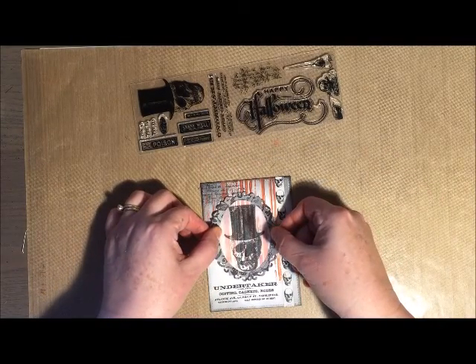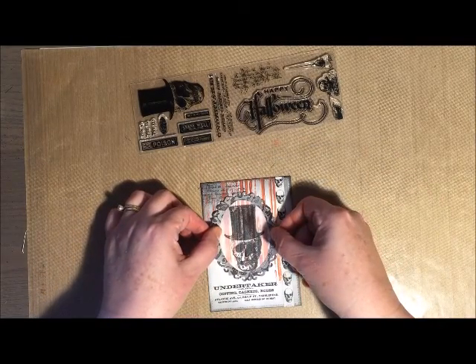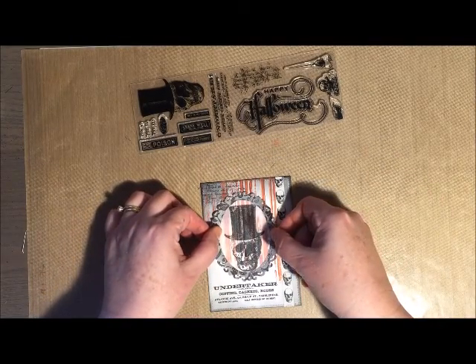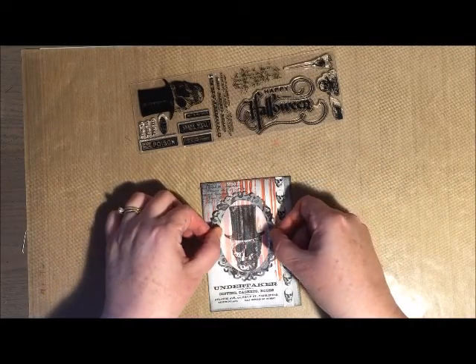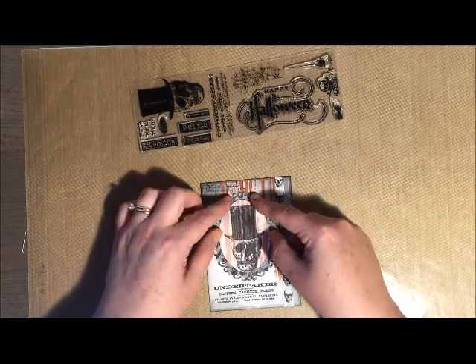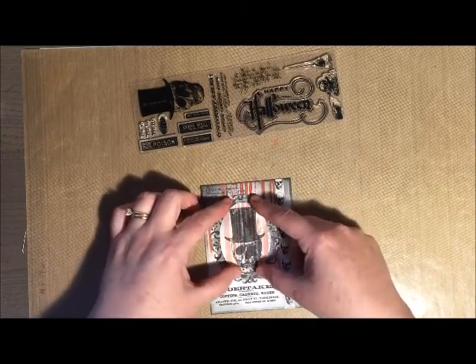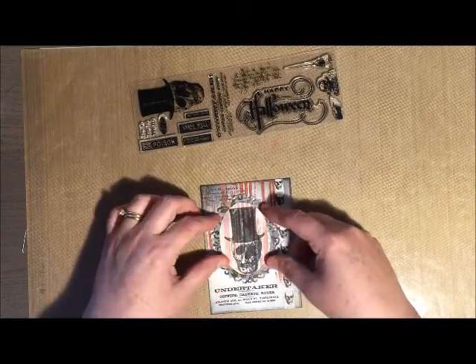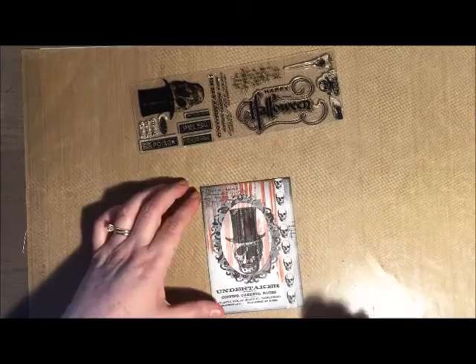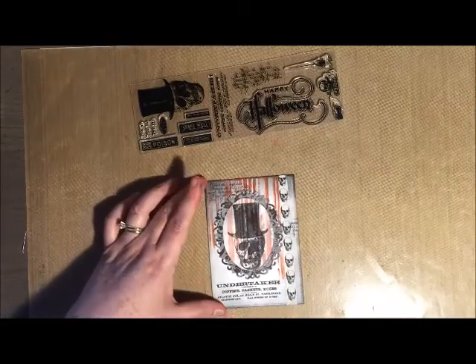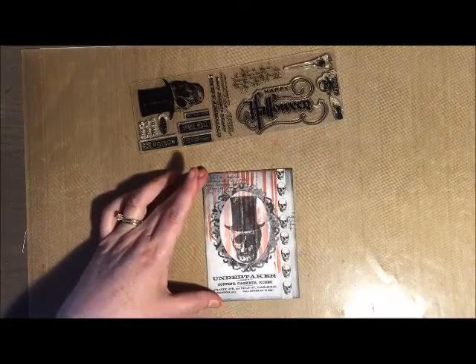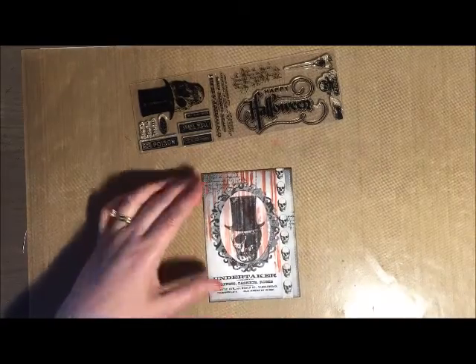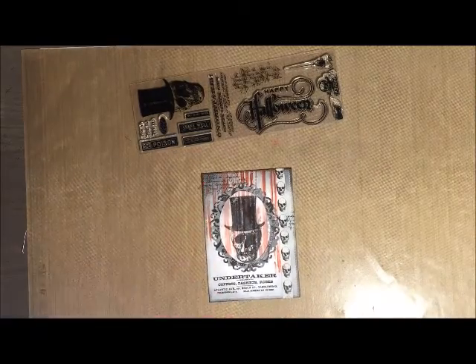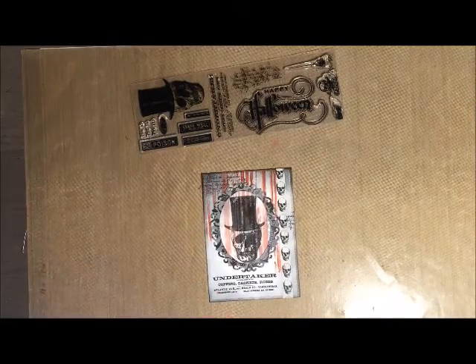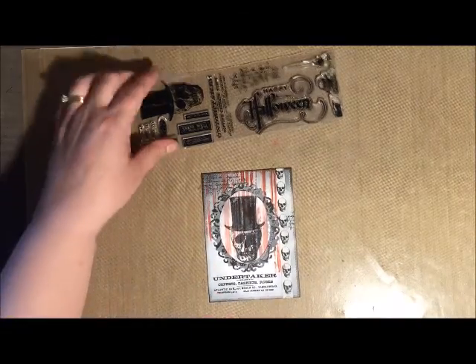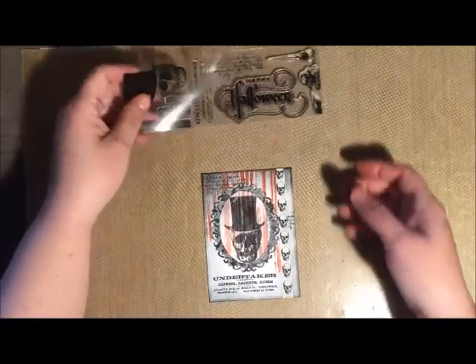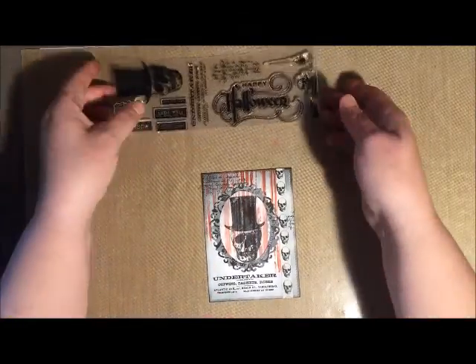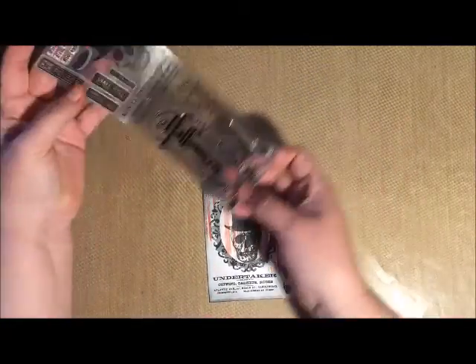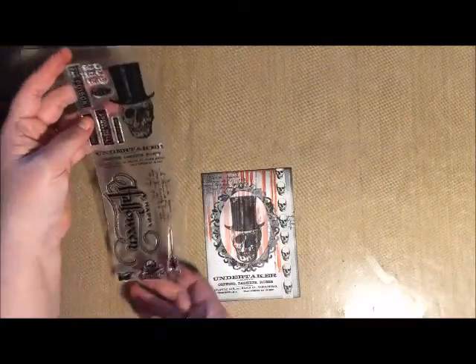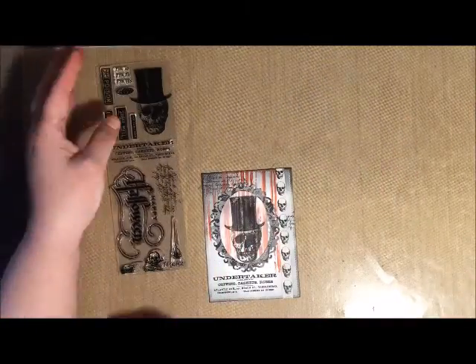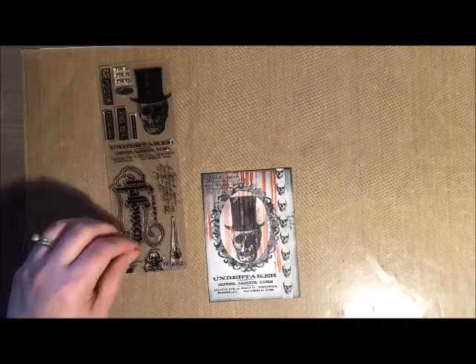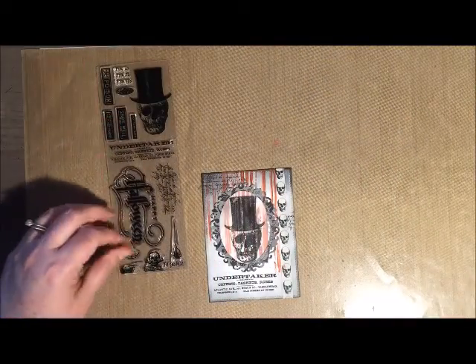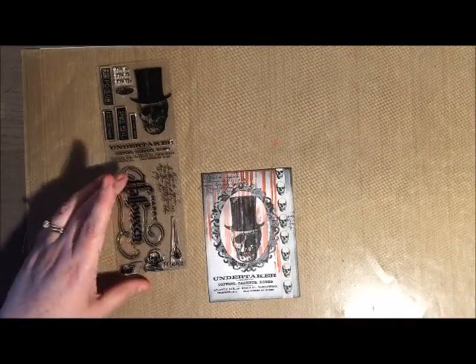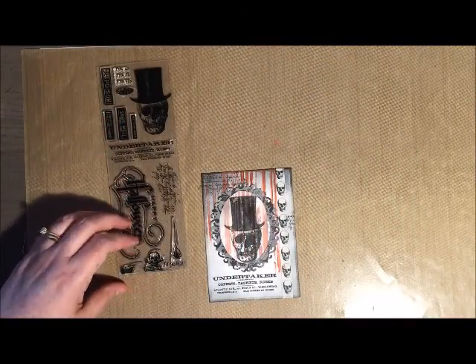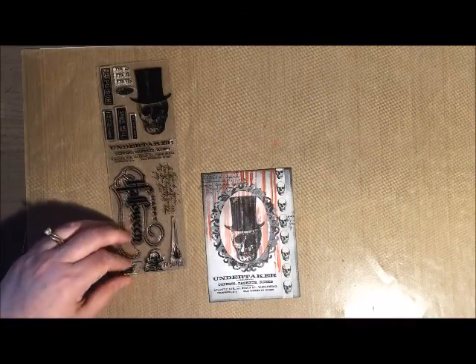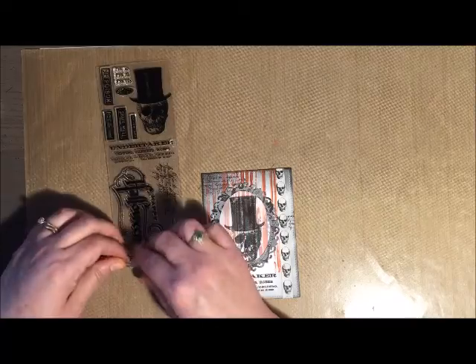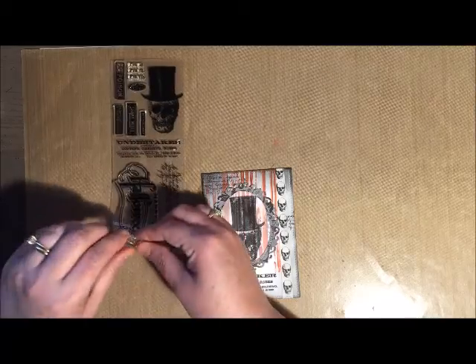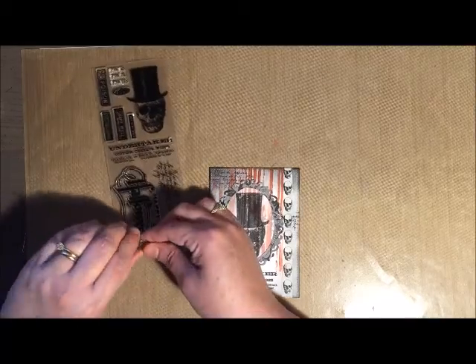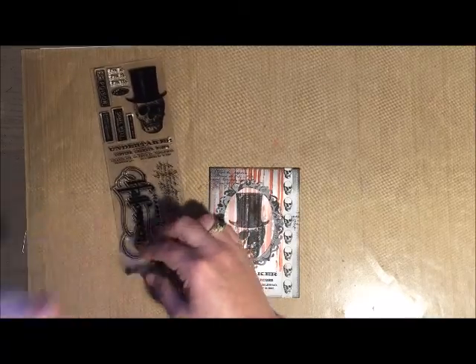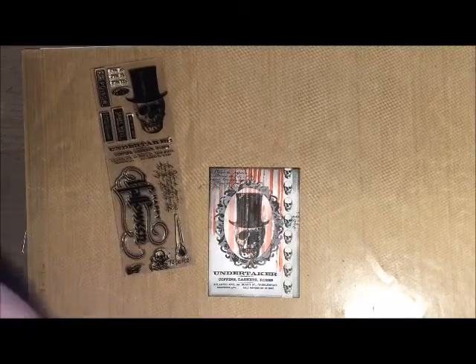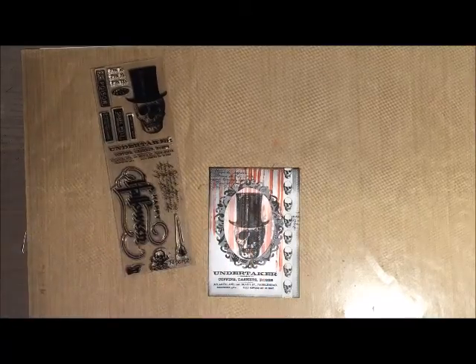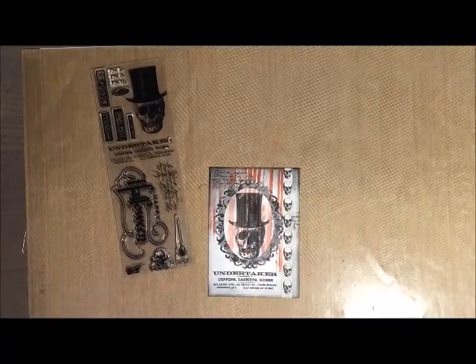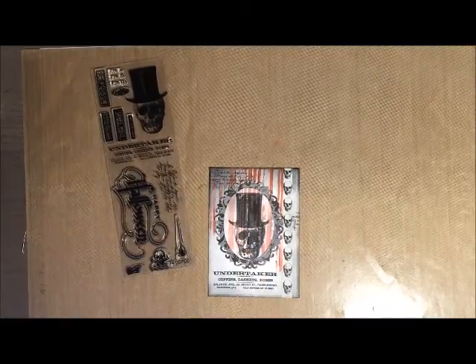I do have a Xyron machine which works great with vellum because you won't have any marks of glue or tape behind your vellum.